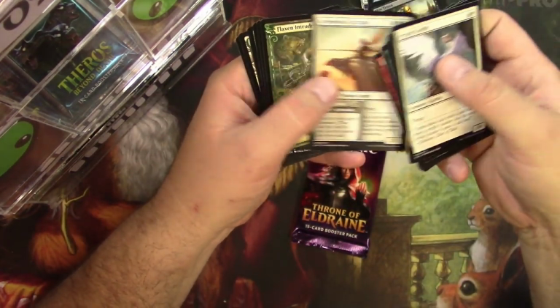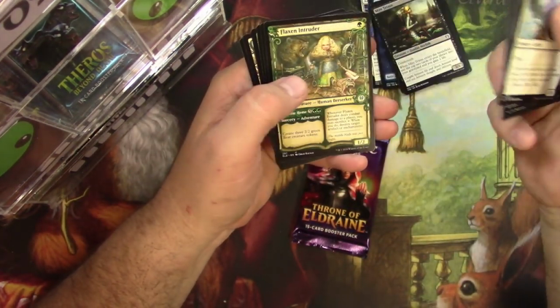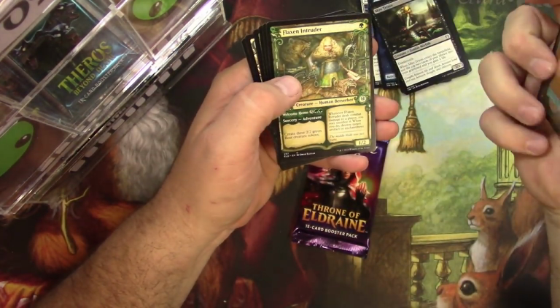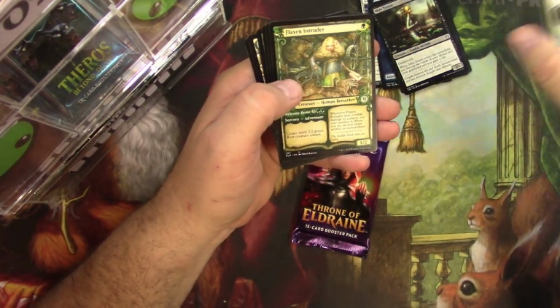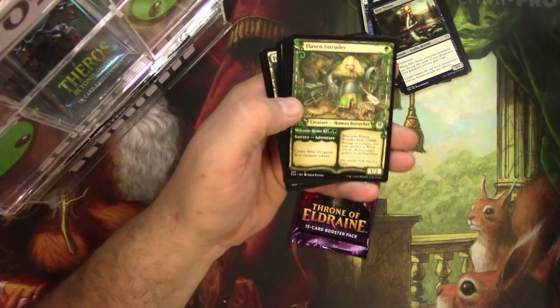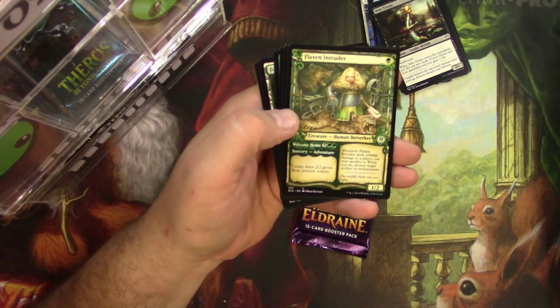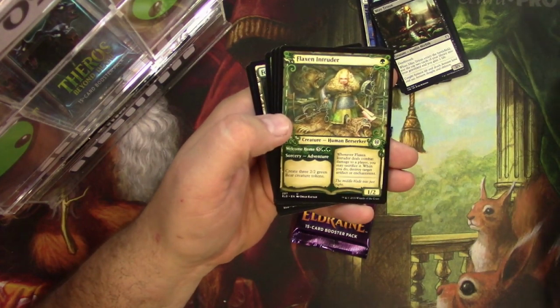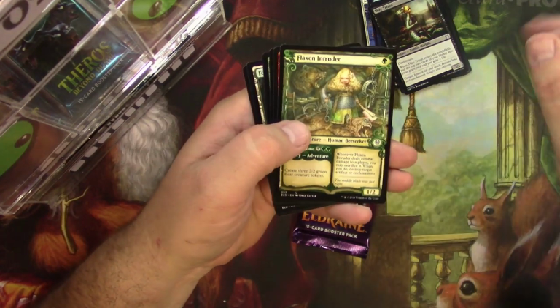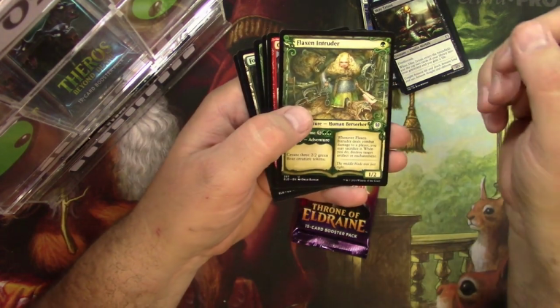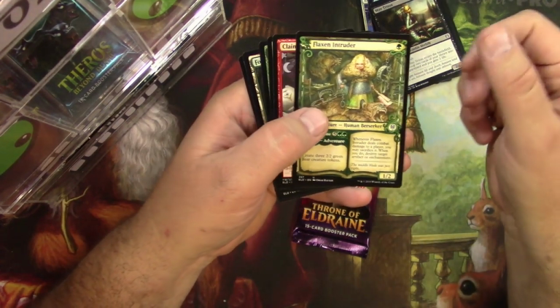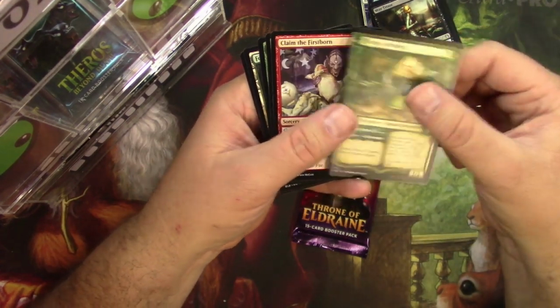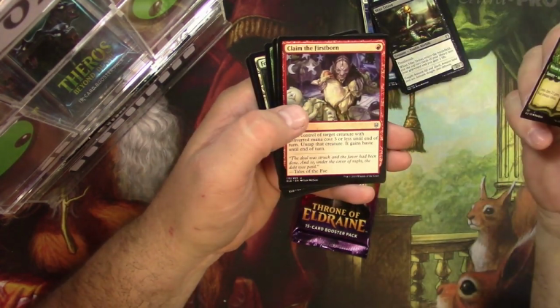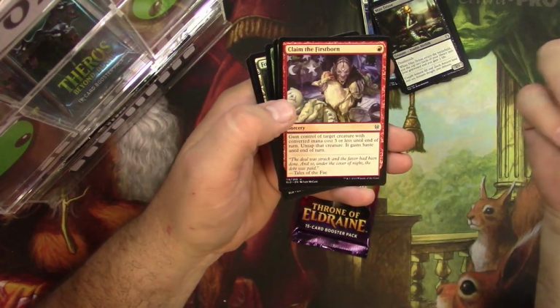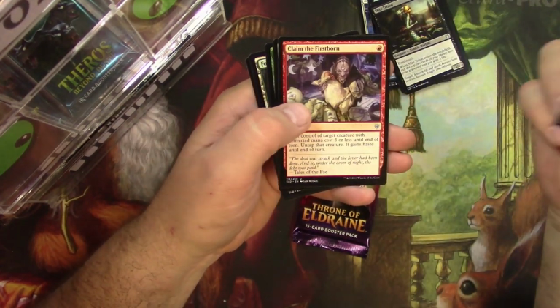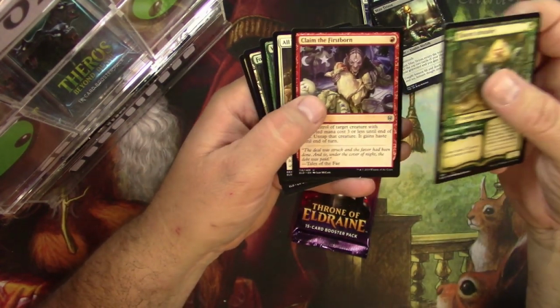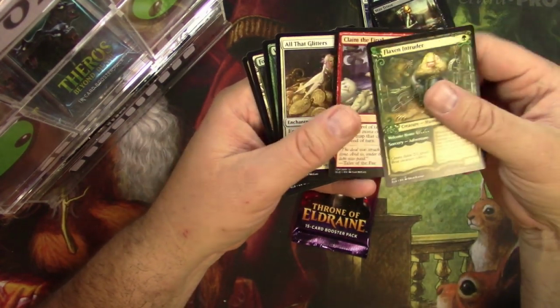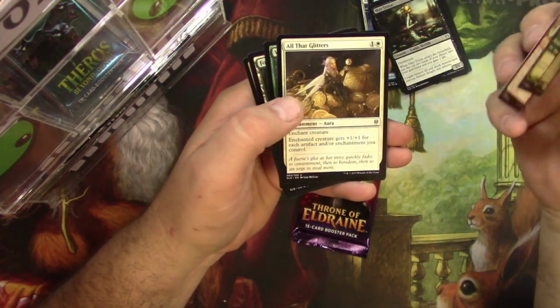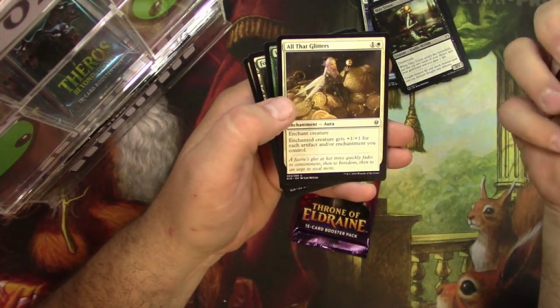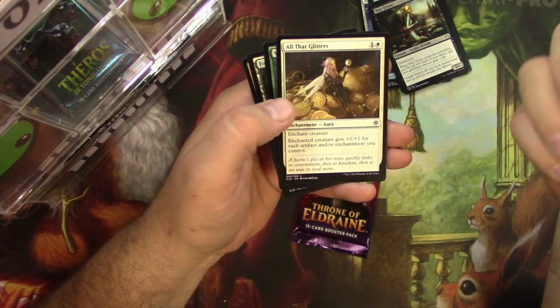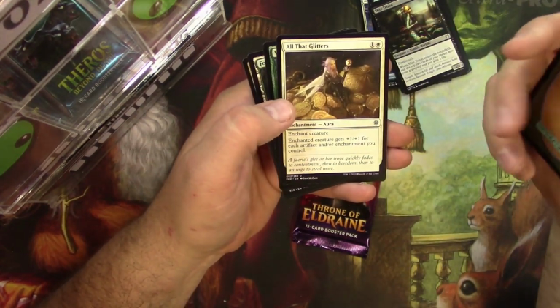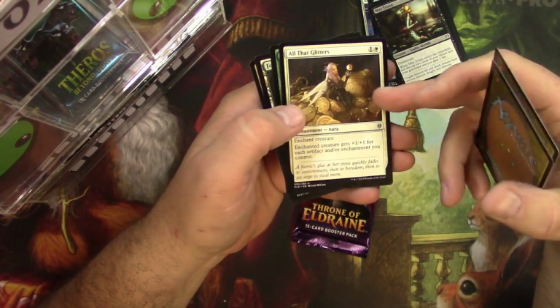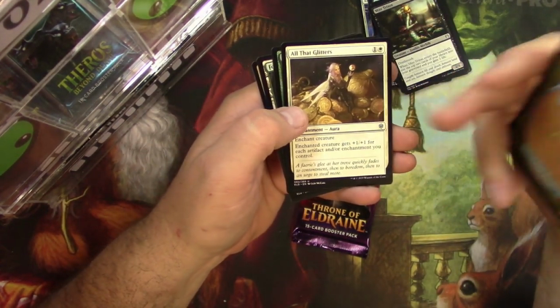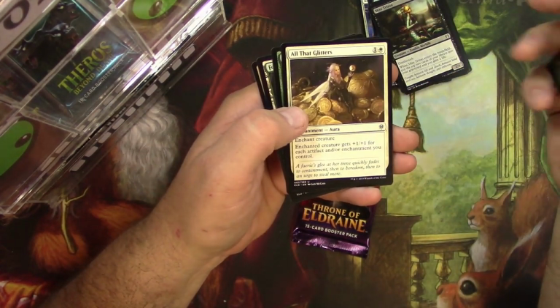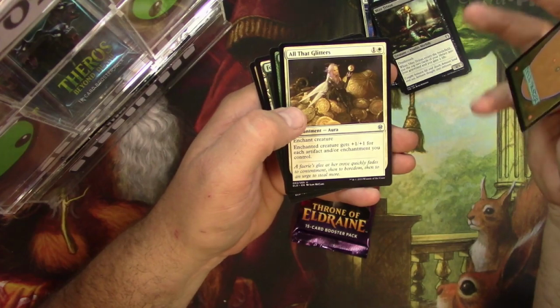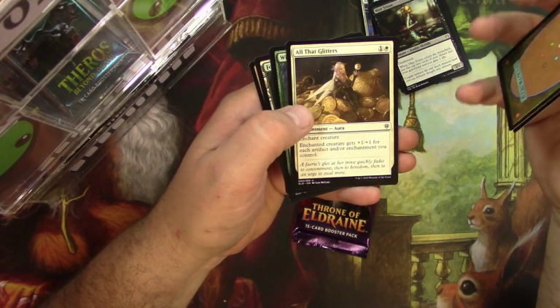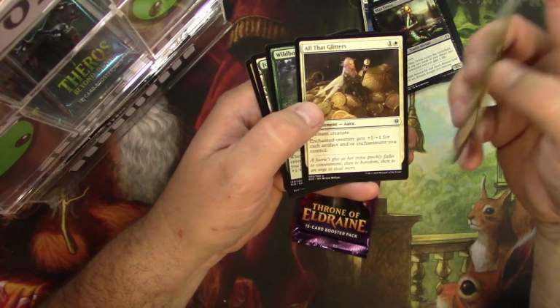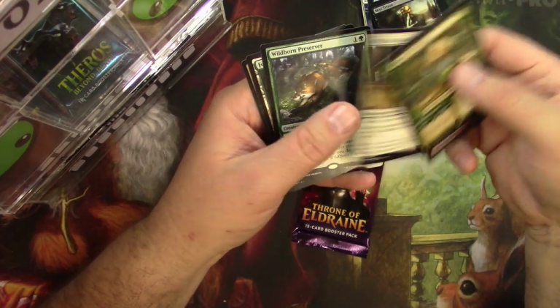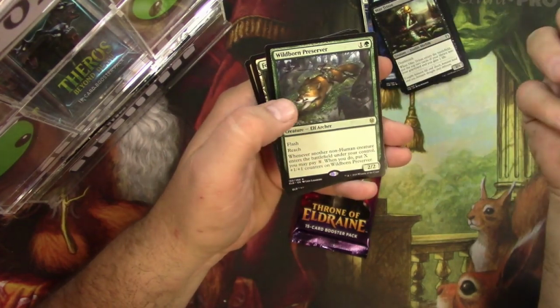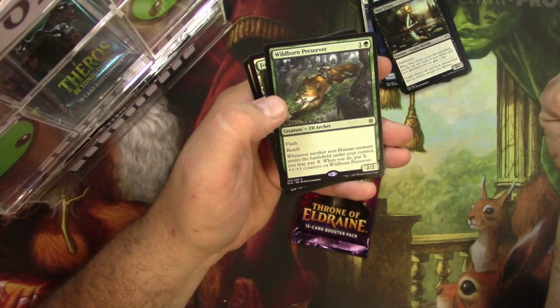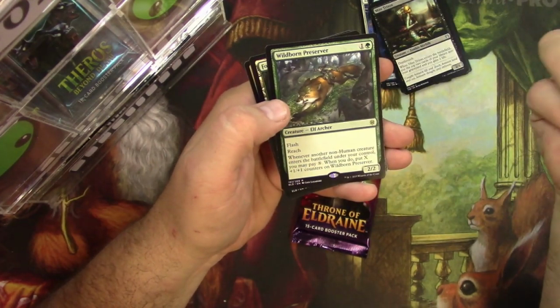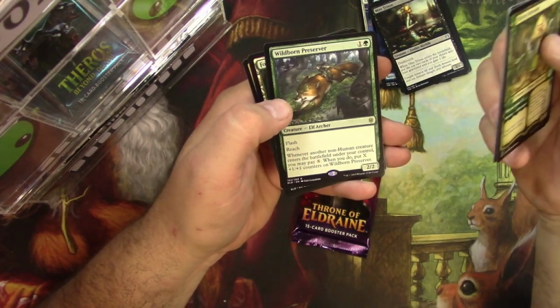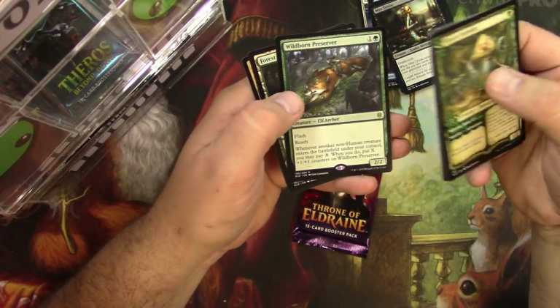Luttri, Drannith Magistrate, an alternate-art Claim the Firstborn, All That Glitters — another one of my favorites — and a Wildborn Preserver.